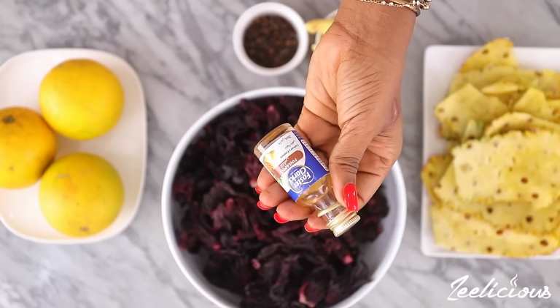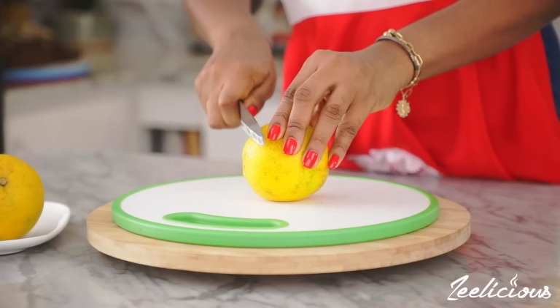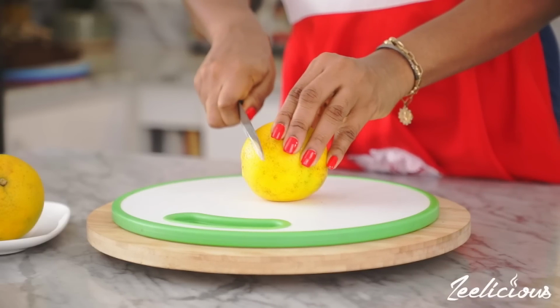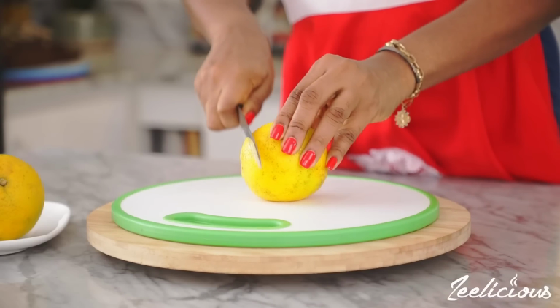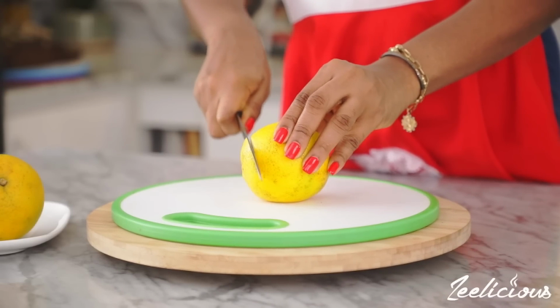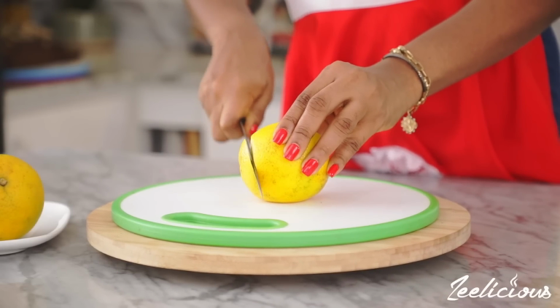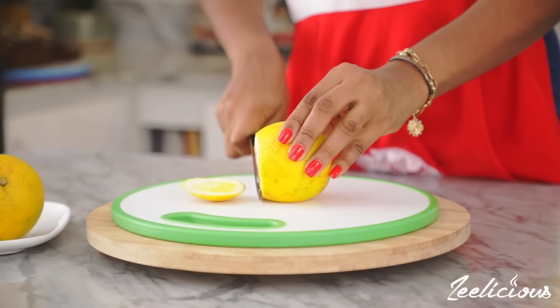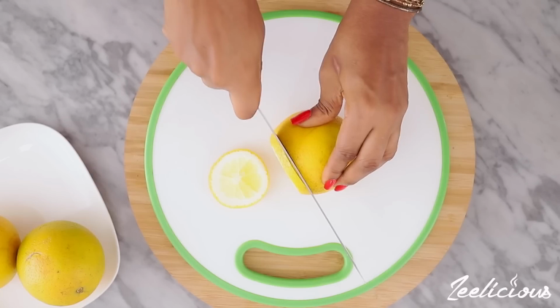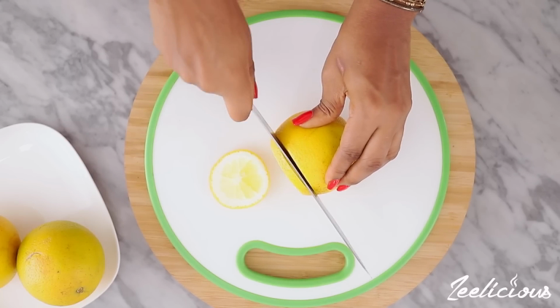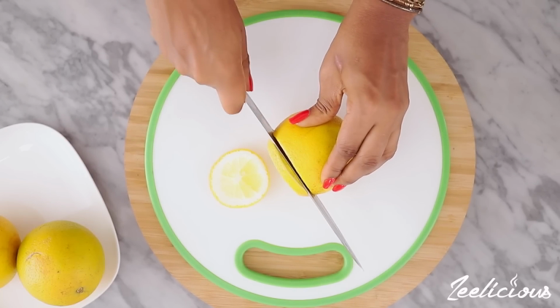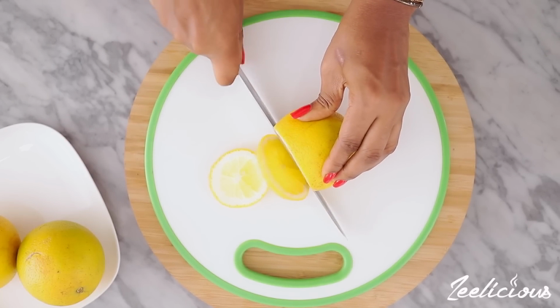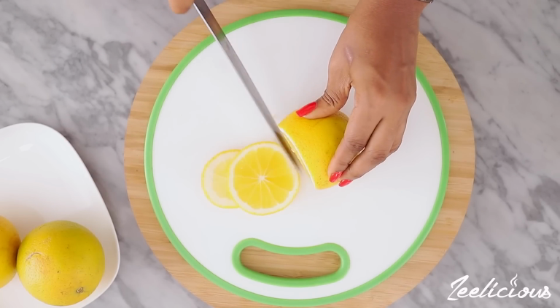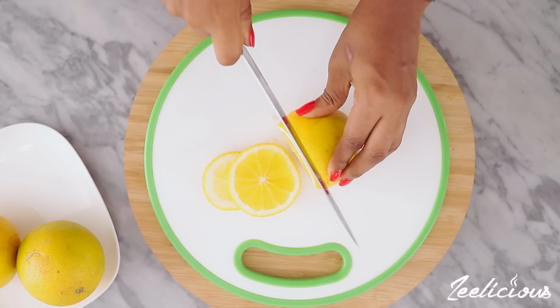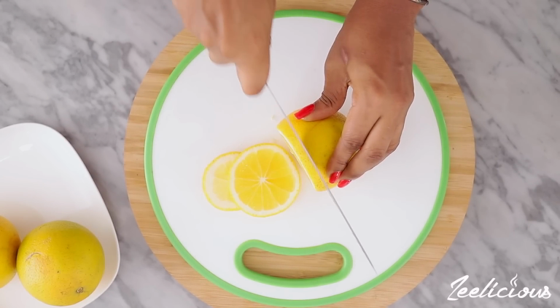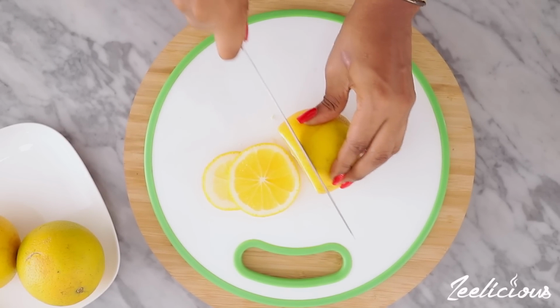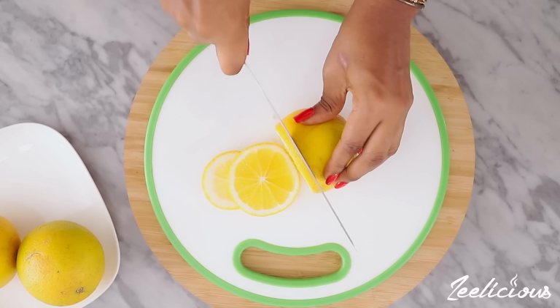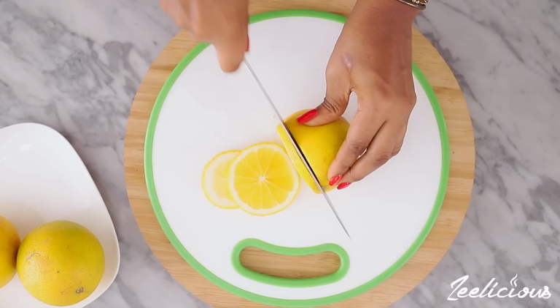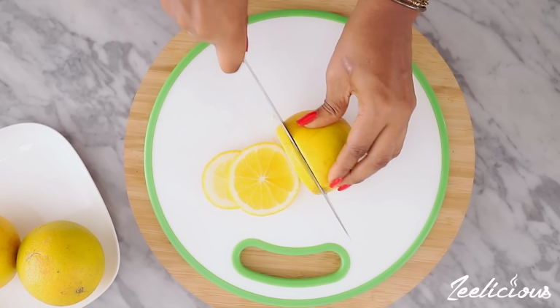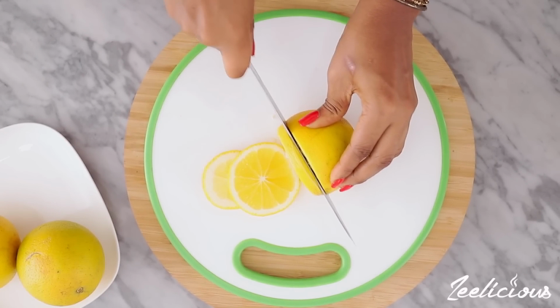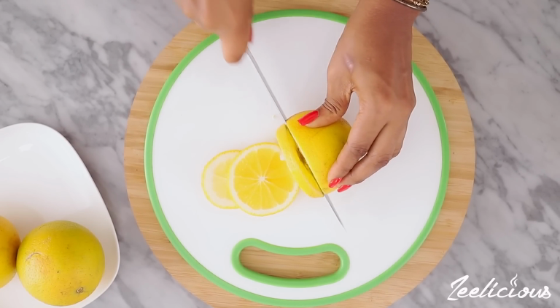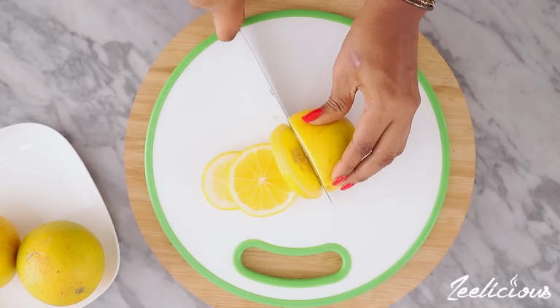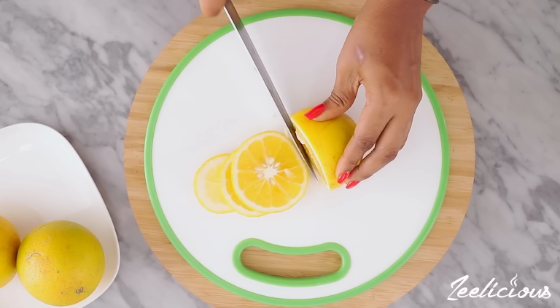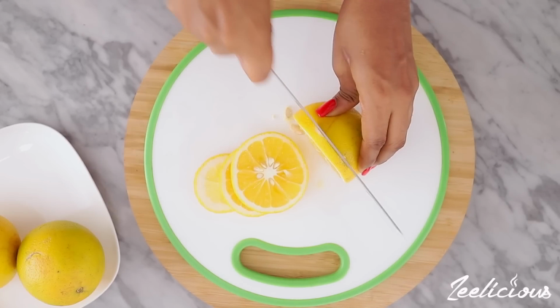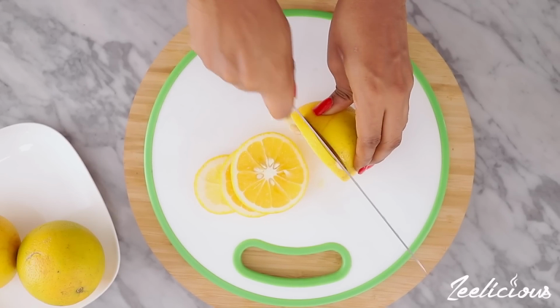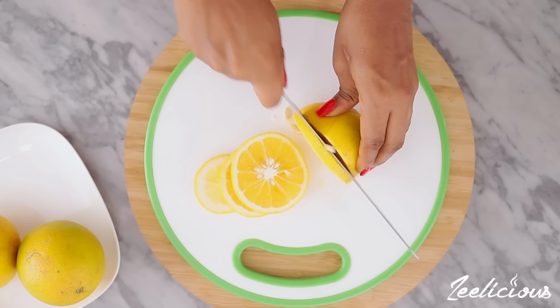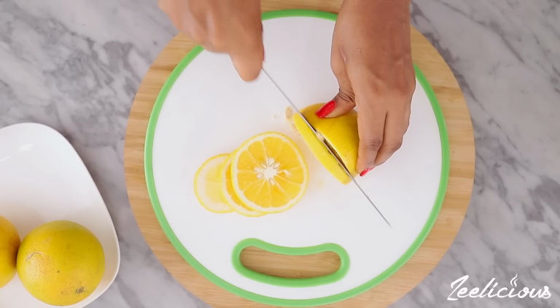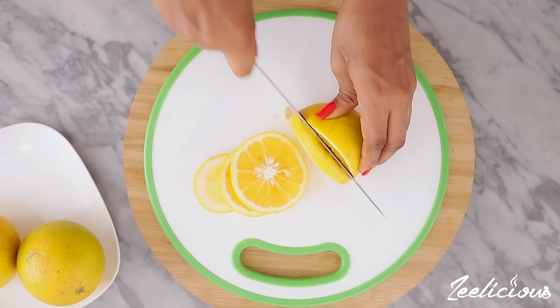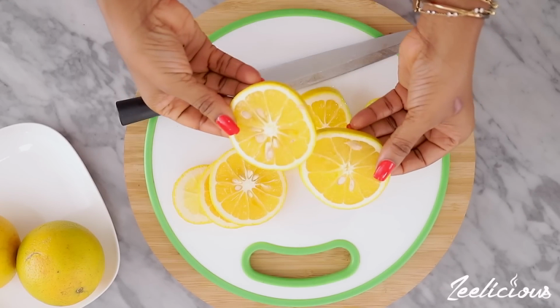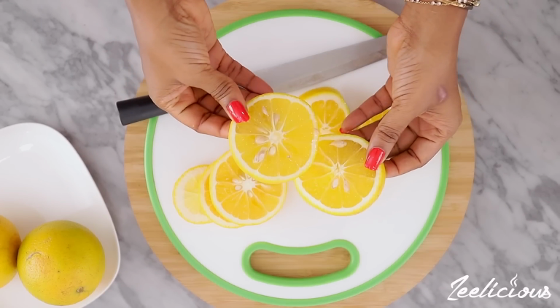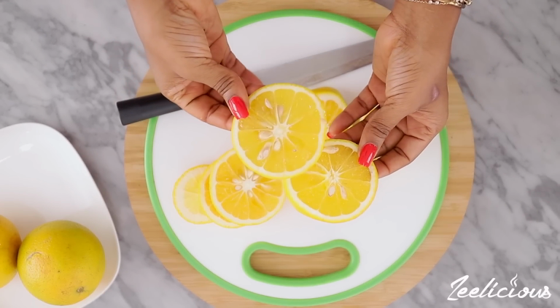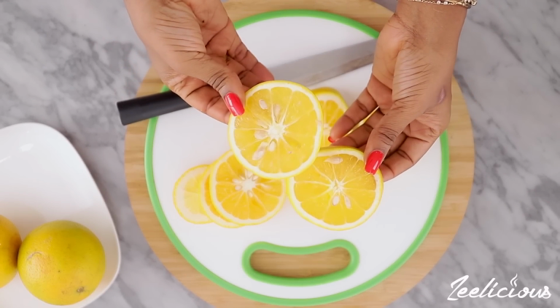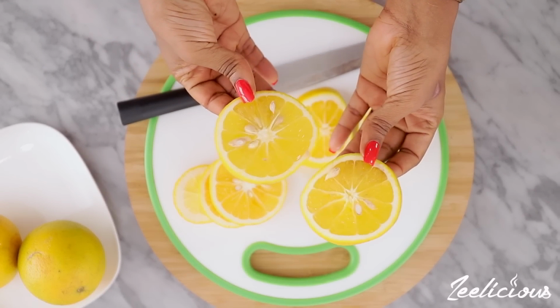We'll begin by cutting up the oranges into very thin slices. What this orange would do is add a layer of orange flavor to the zobo drink. Ensure that your oranges are thoroughly washed and there's no need to deseed them.